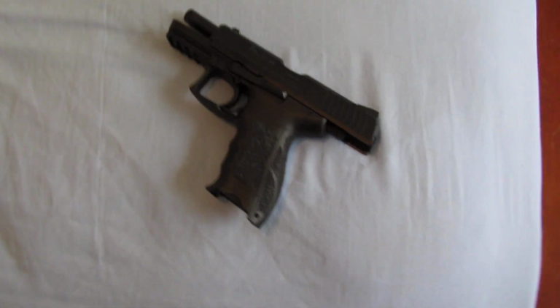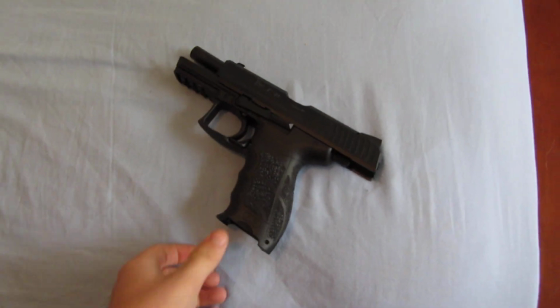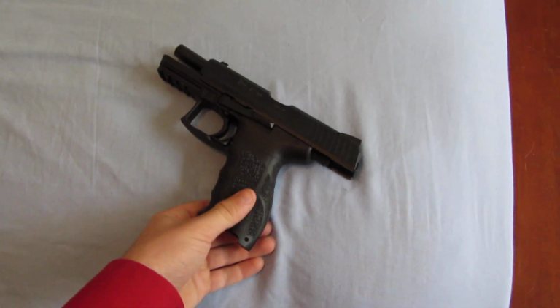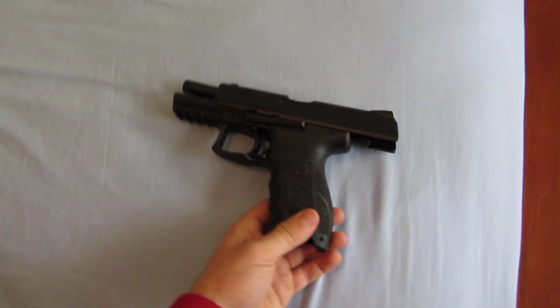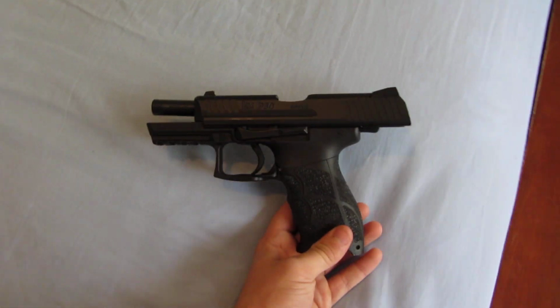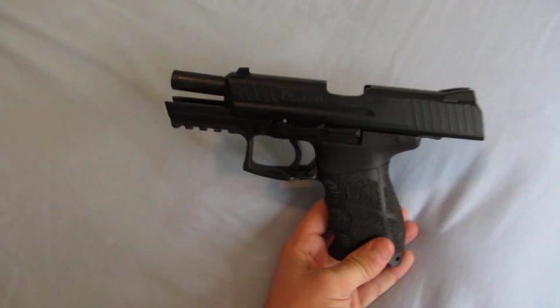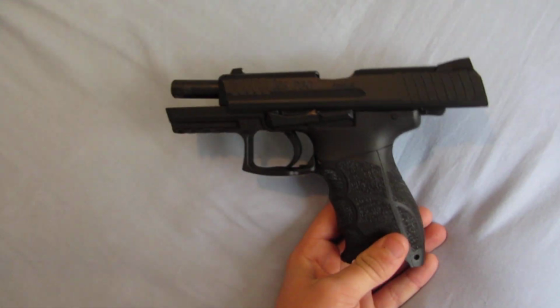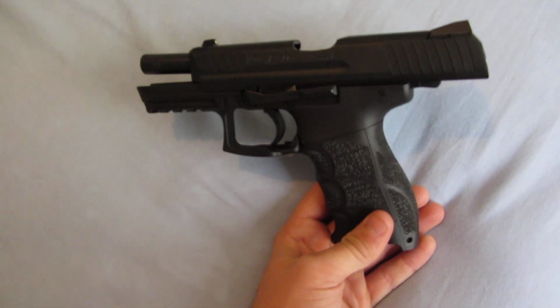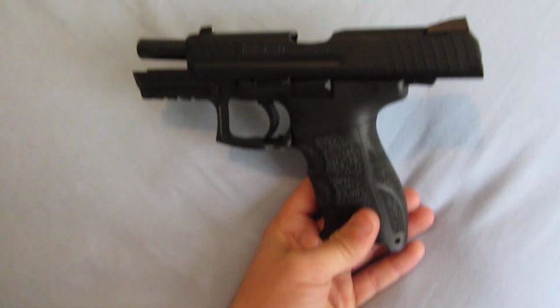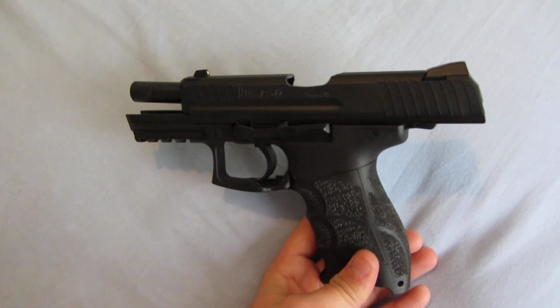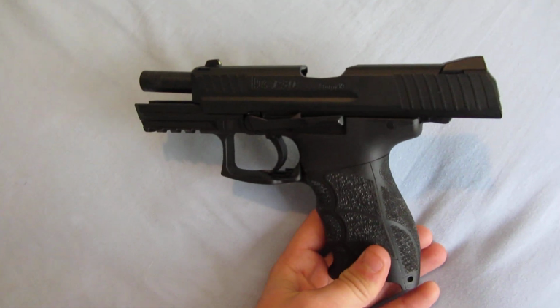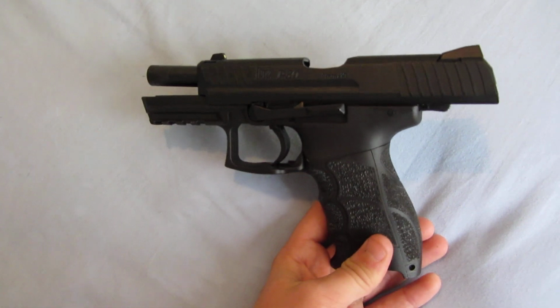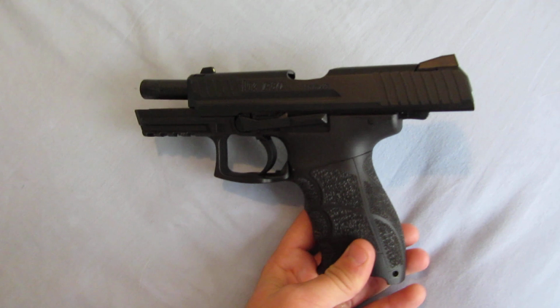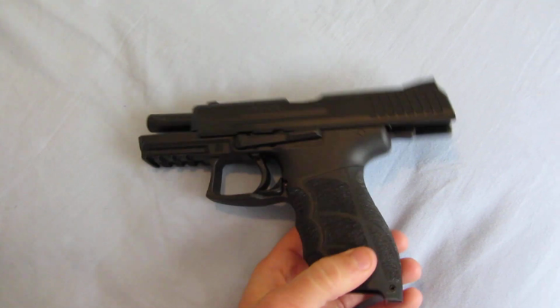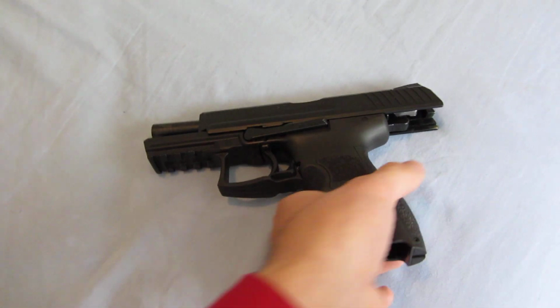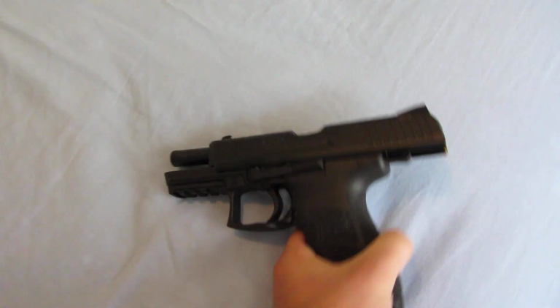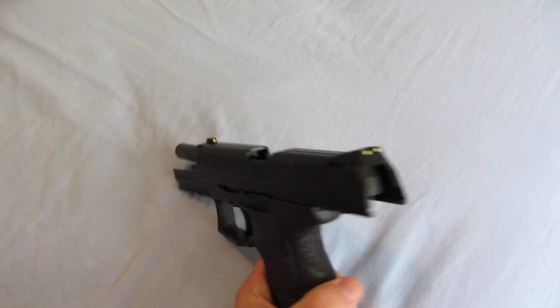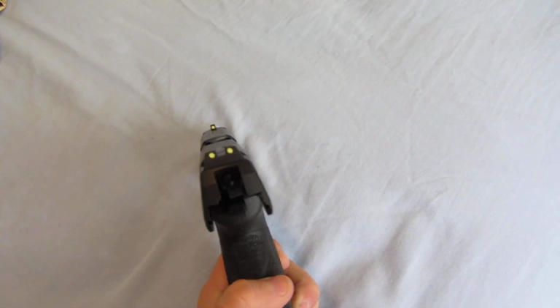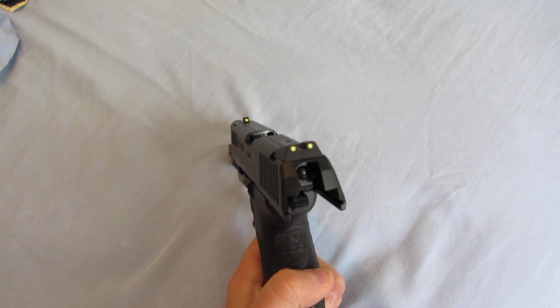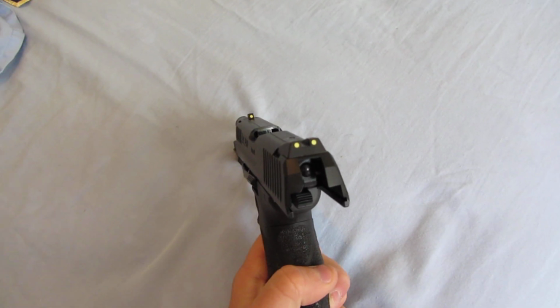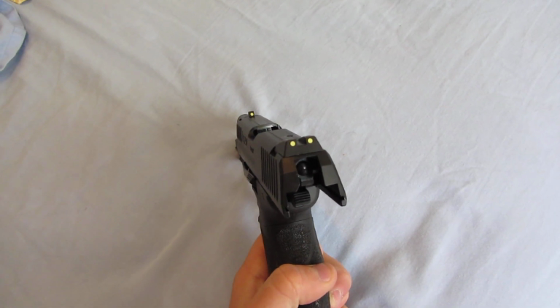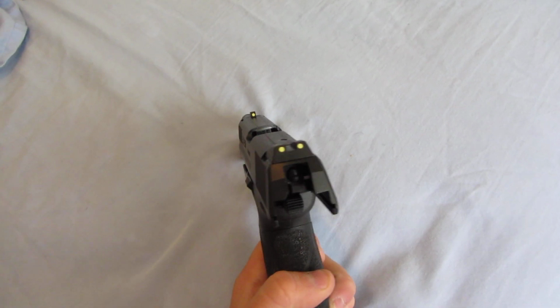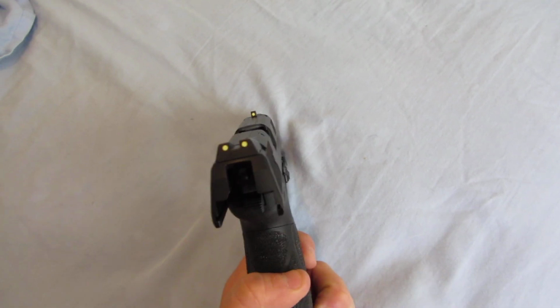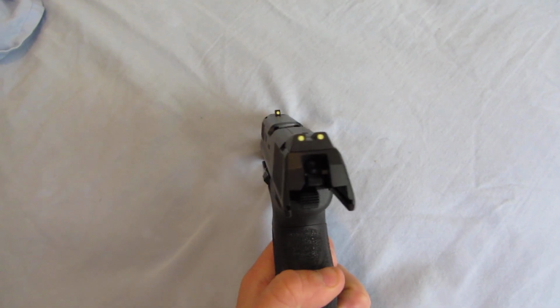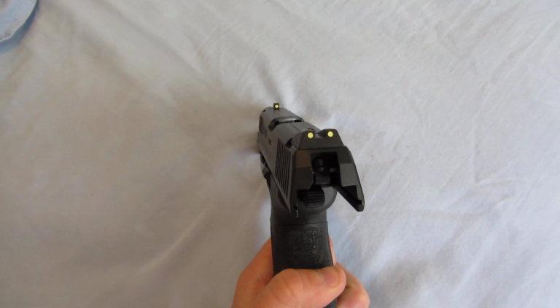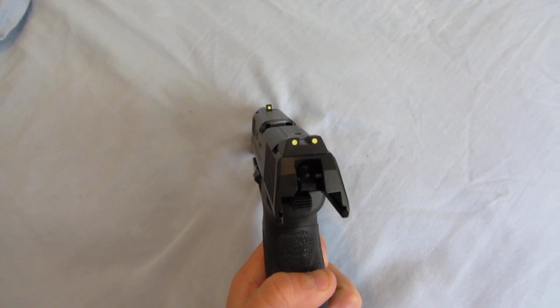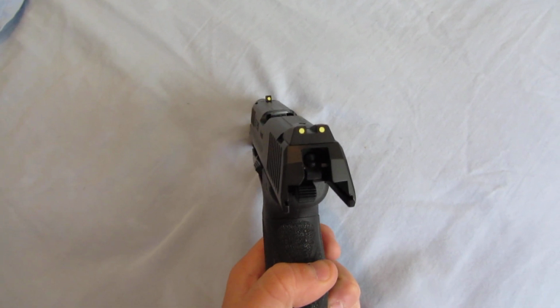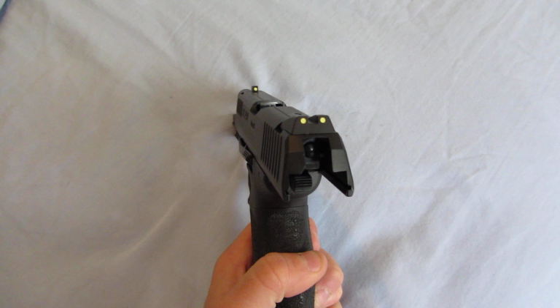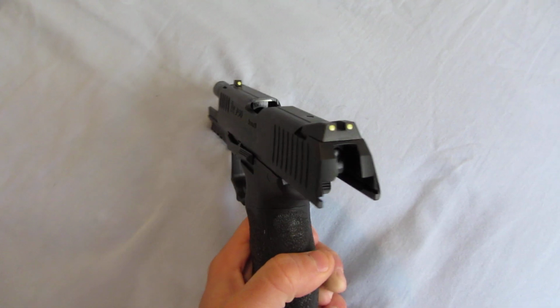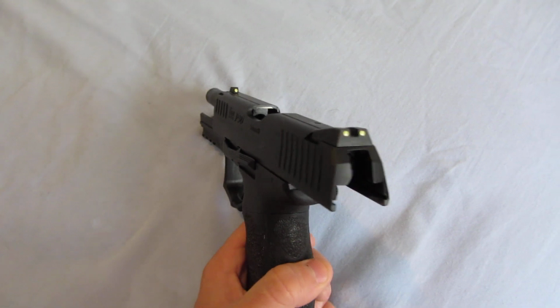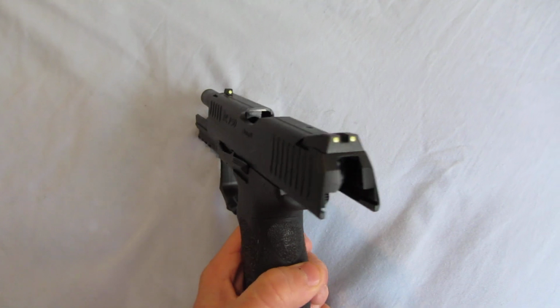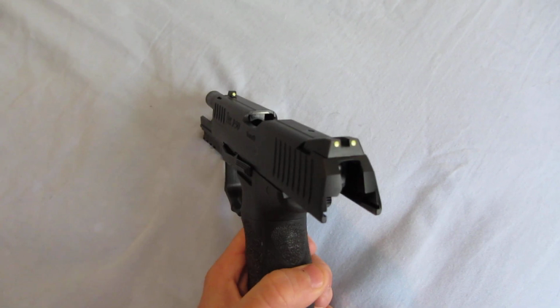What's up YouTube. Just ordered some night sights for my P30, but before I put them on there I figured I'd show you what the stock sights look like in the dark.